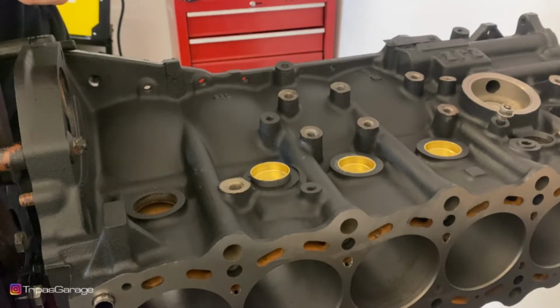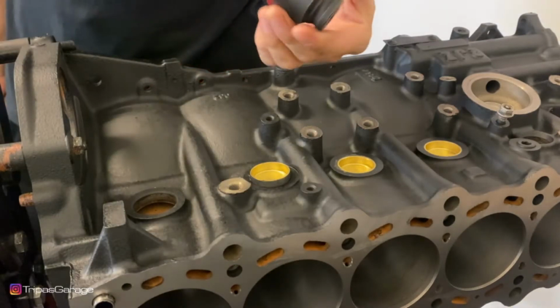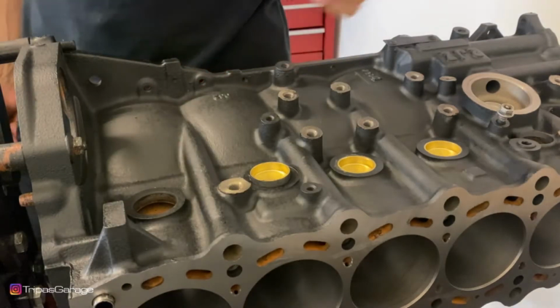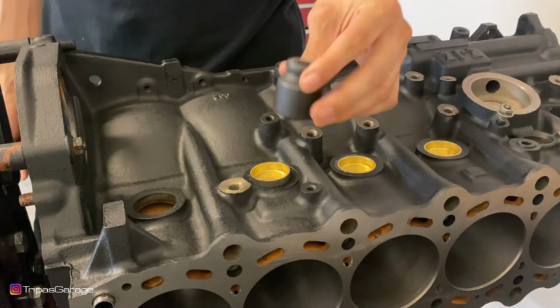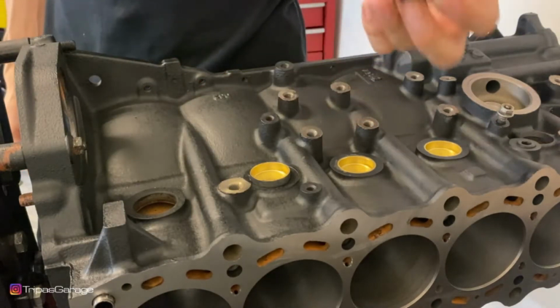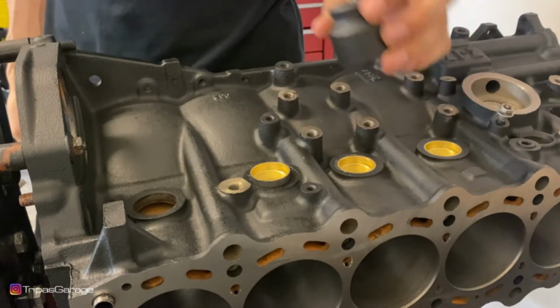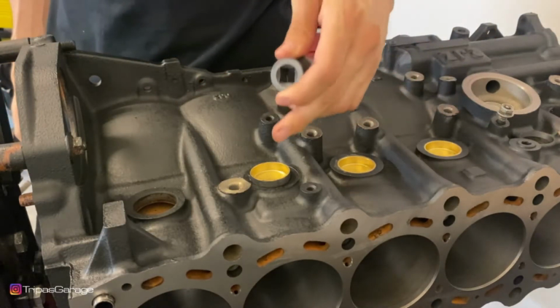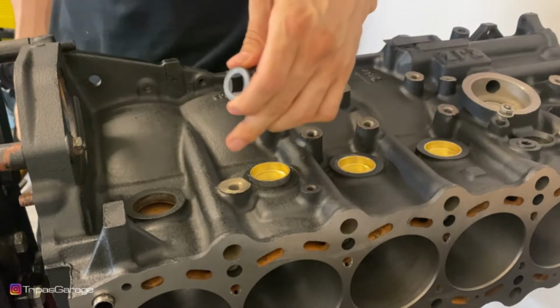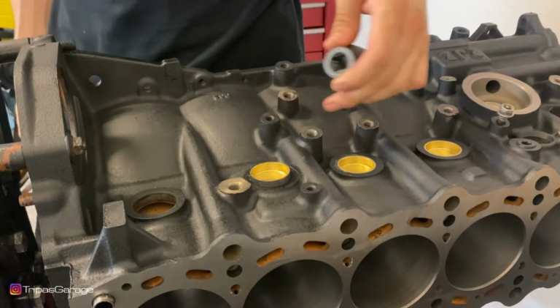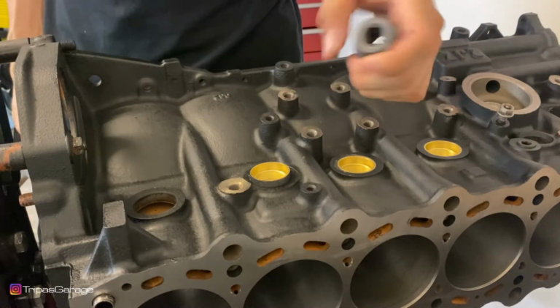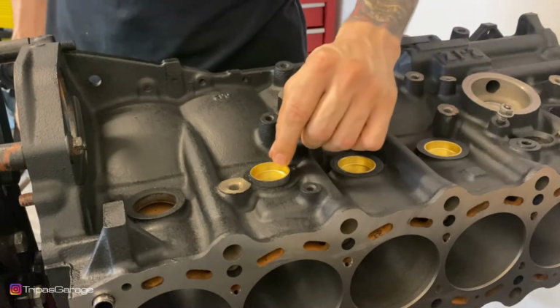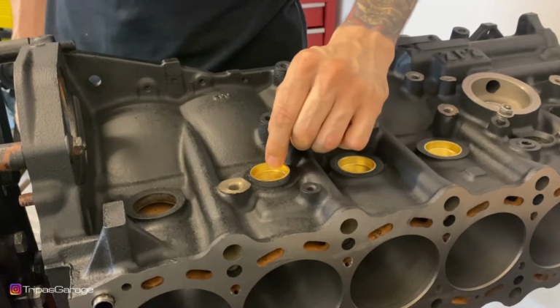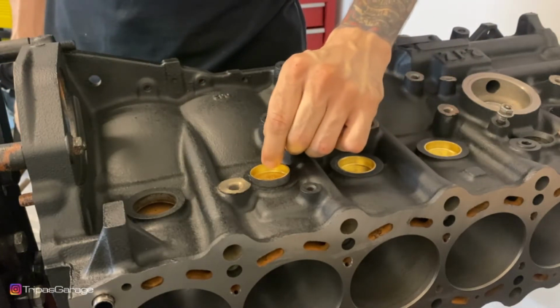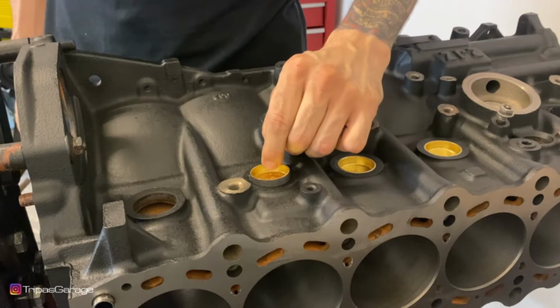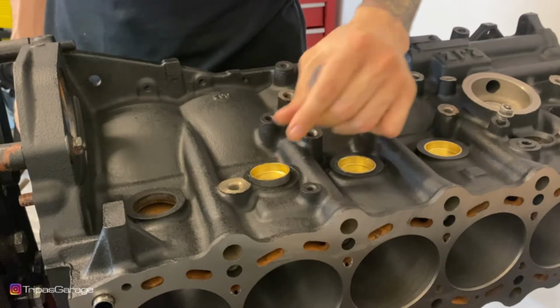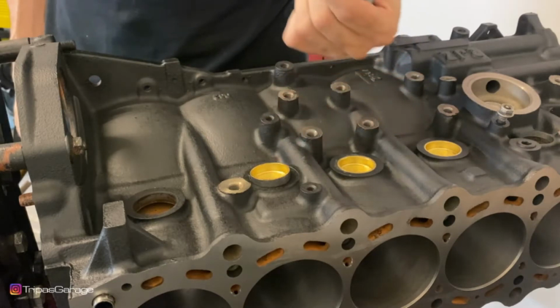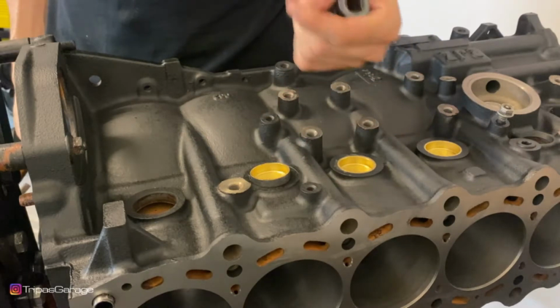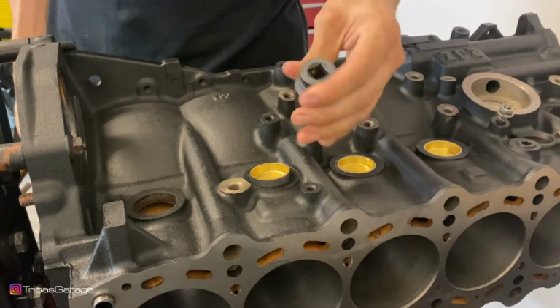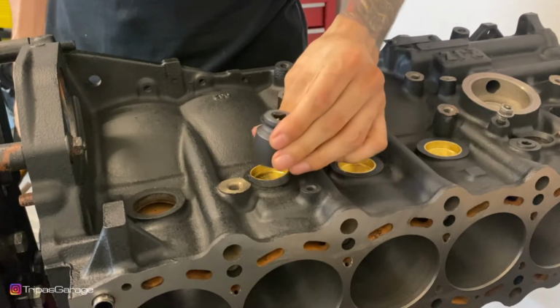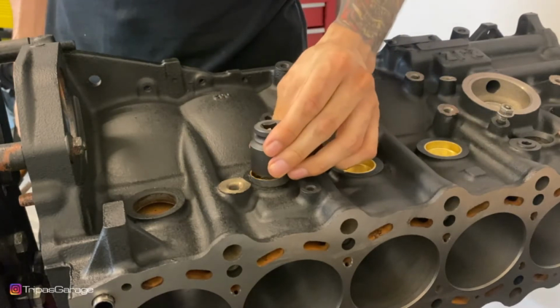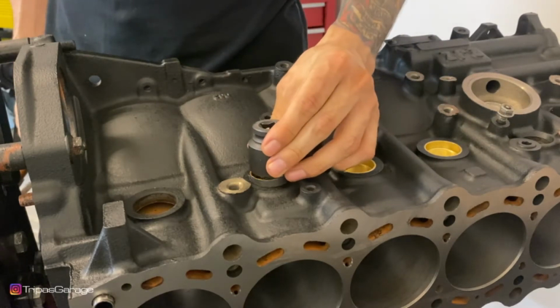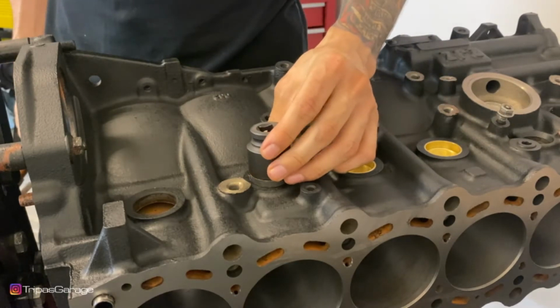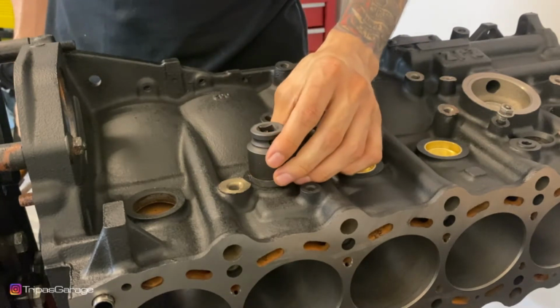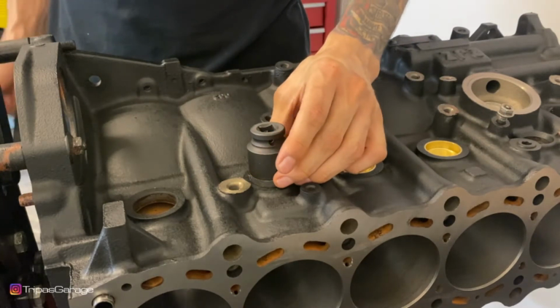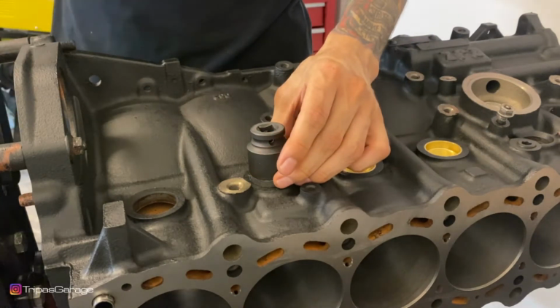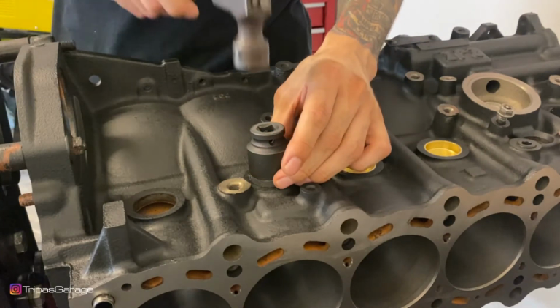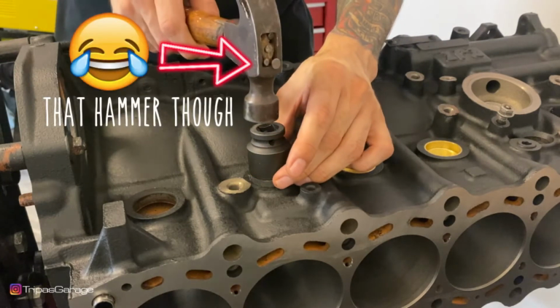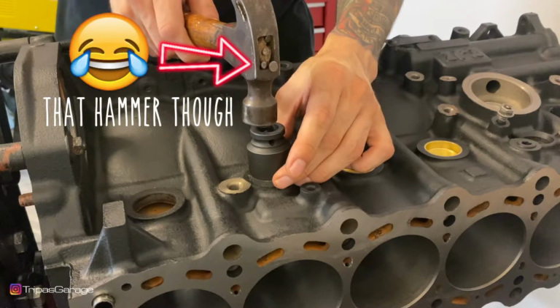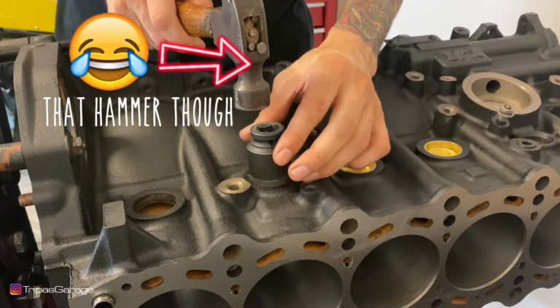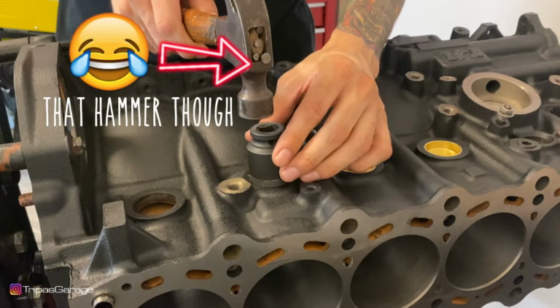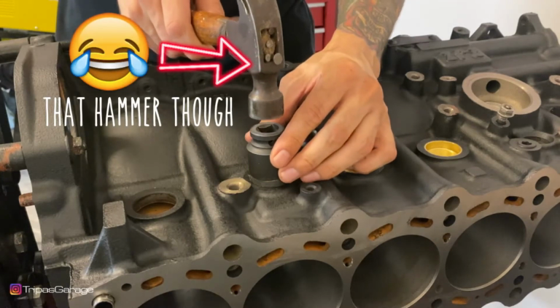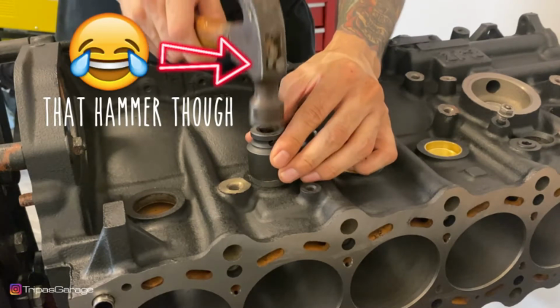You want to go ahead and take your tool — whatever you have that's going to fit that outer lip there. Go ahead and begin to set it on top. Now you can go ahead and just hammer straight on this if you wanted to.